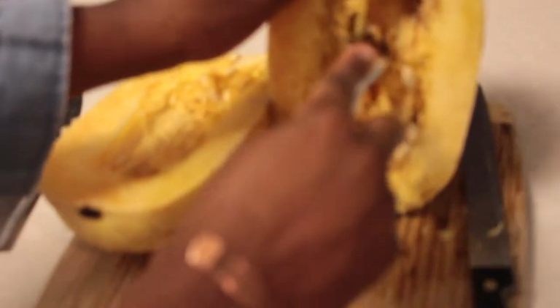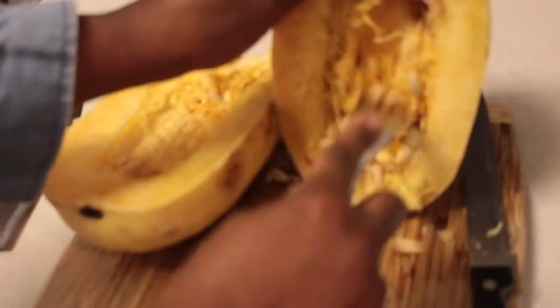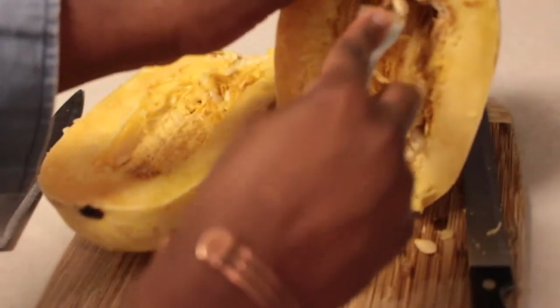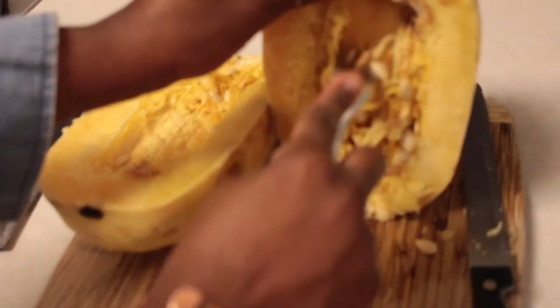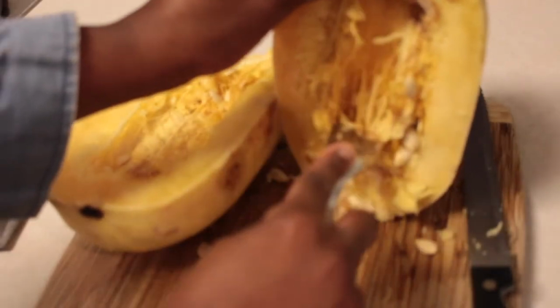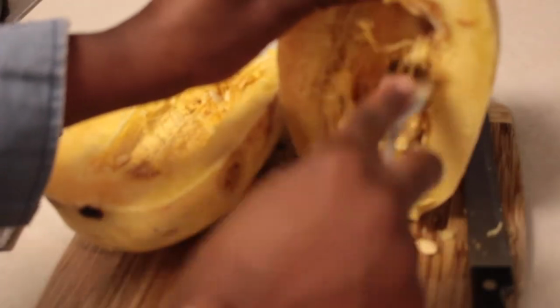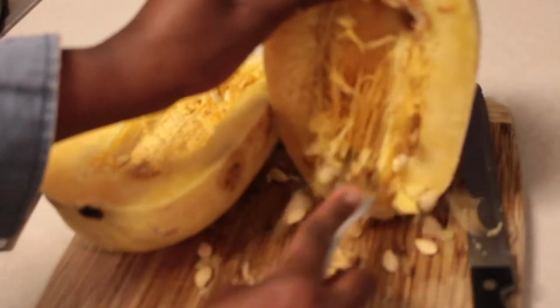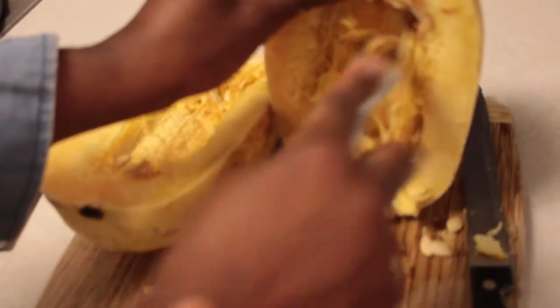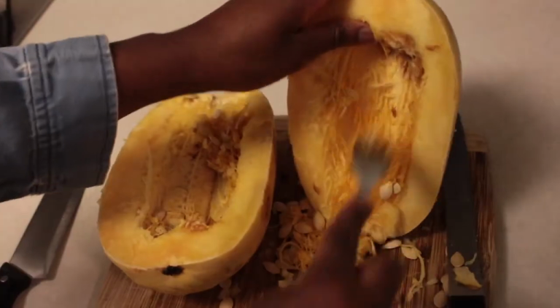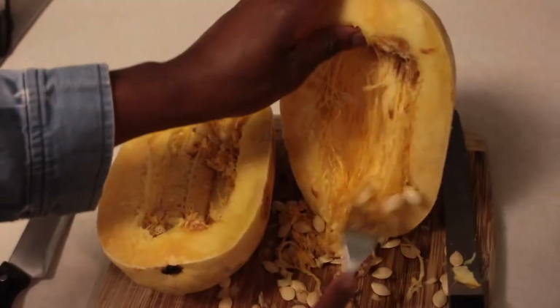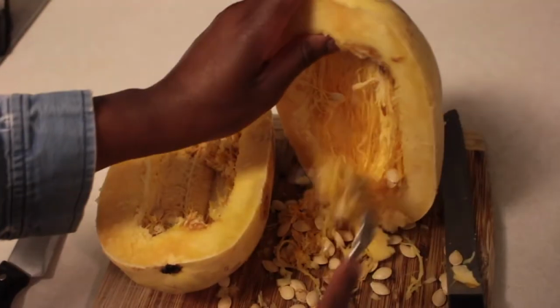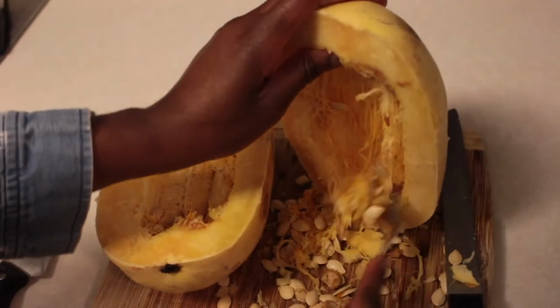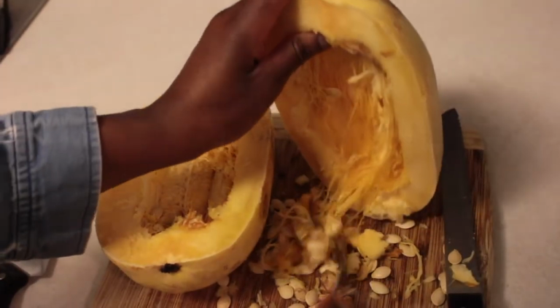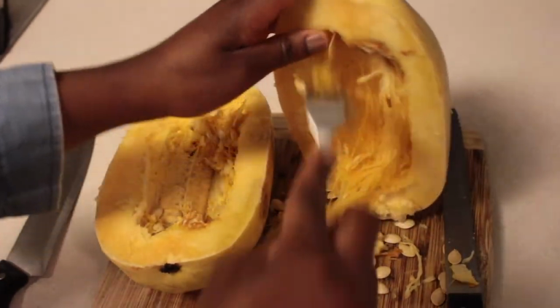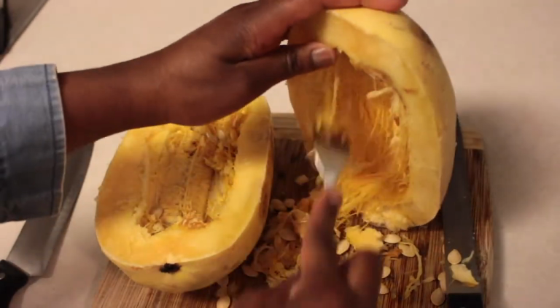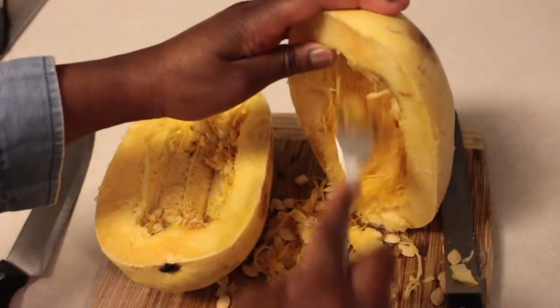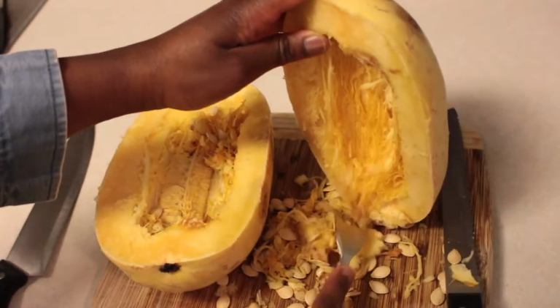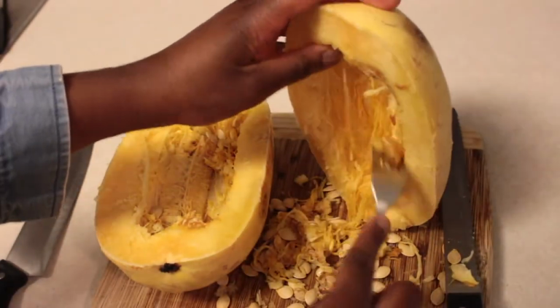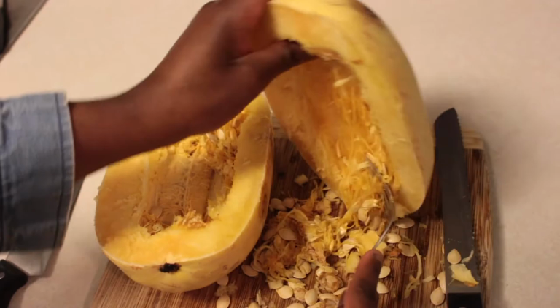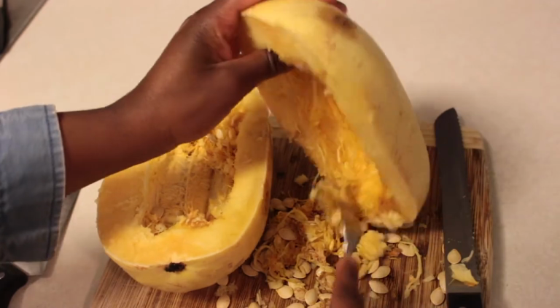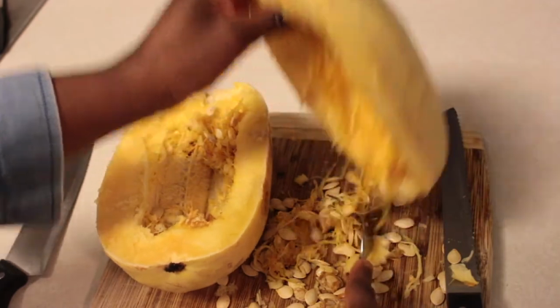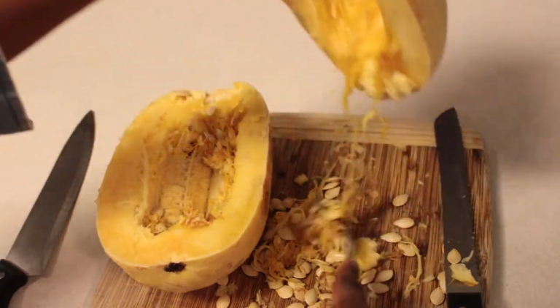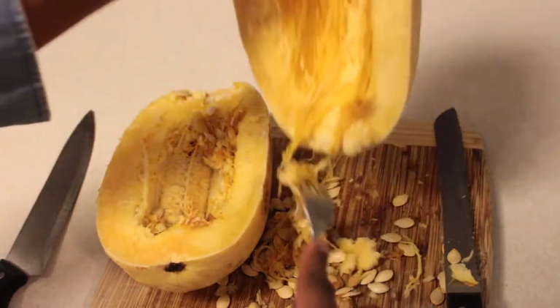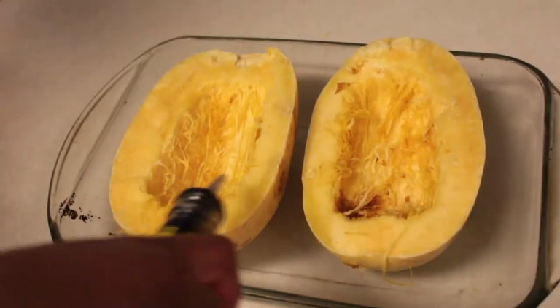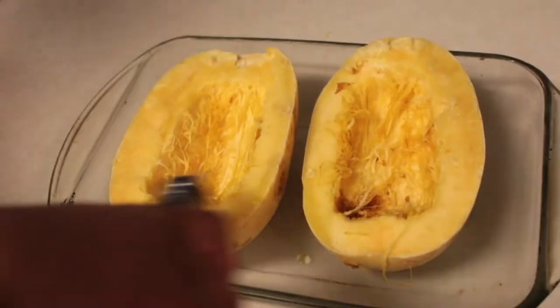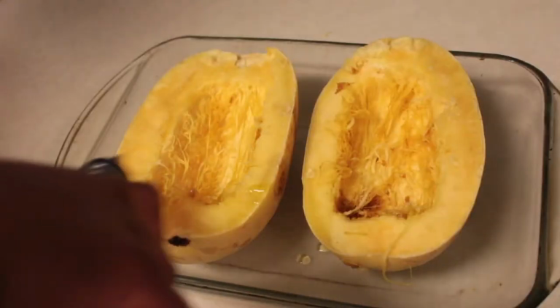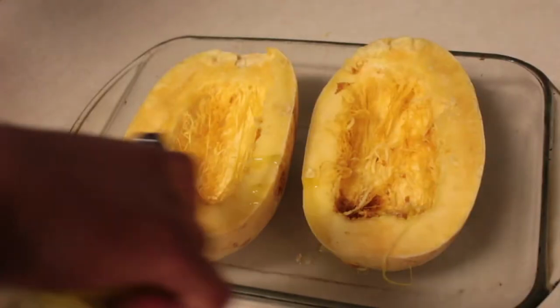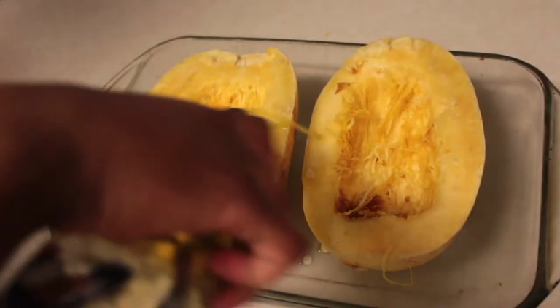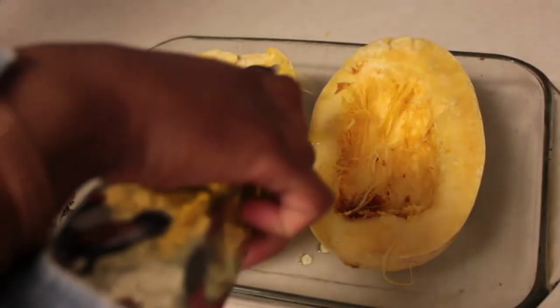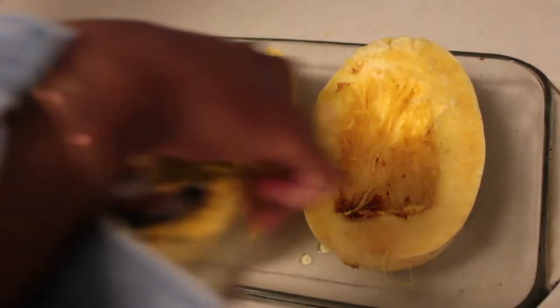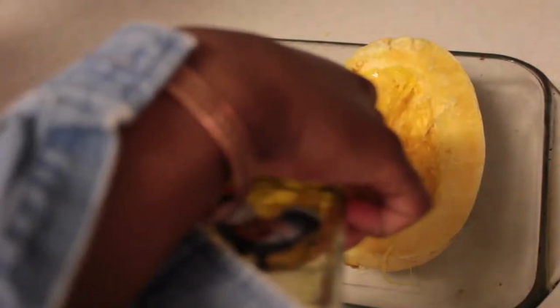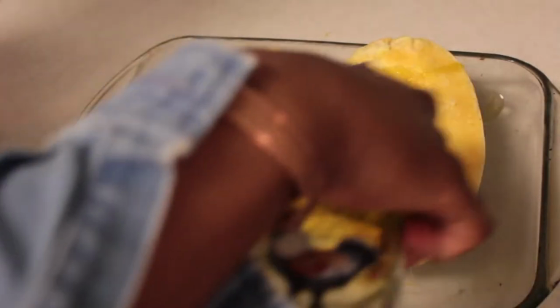Now you want to scoop out all the guts and everything — just scoop it out and get all the seeds out. You can do whatever you want with the seeds, but definitely scoop it all out.